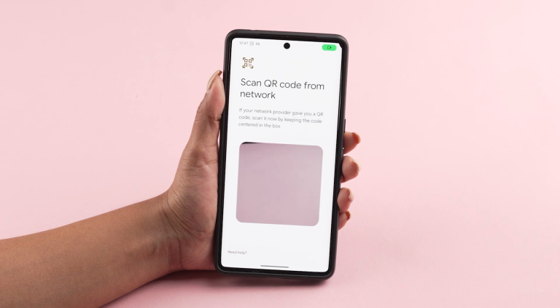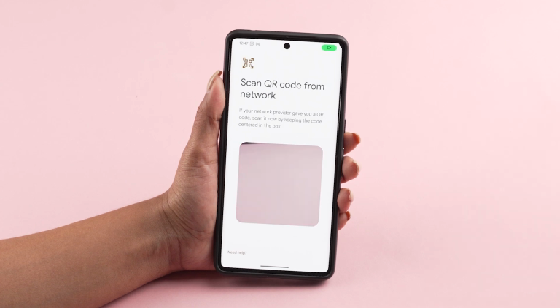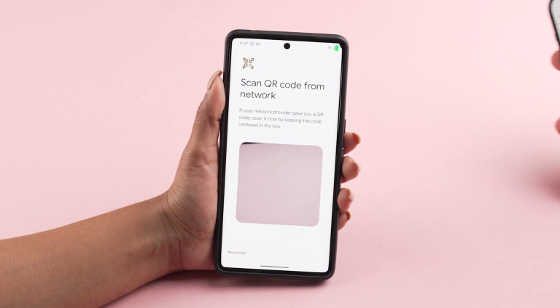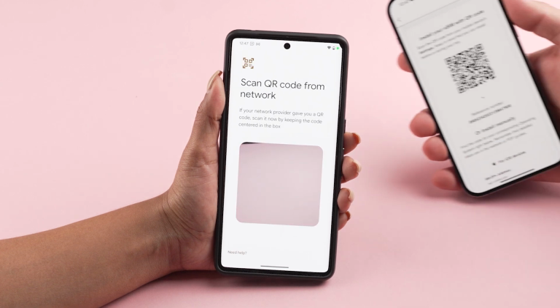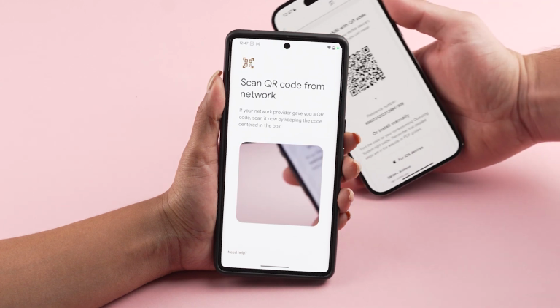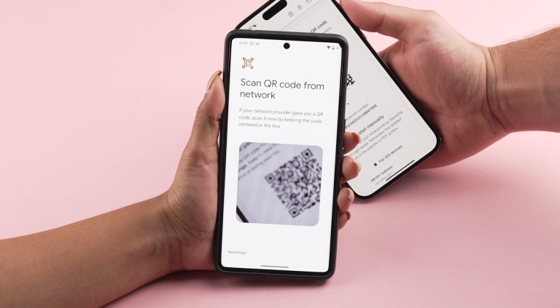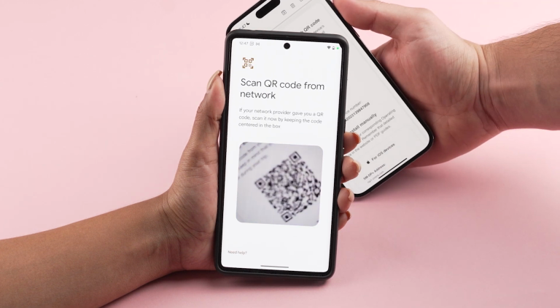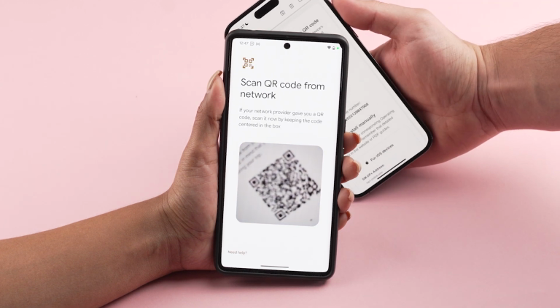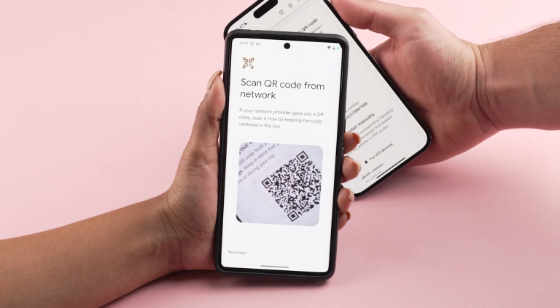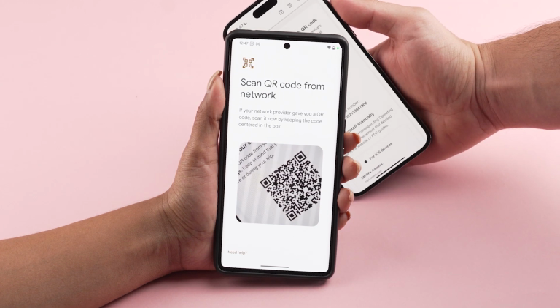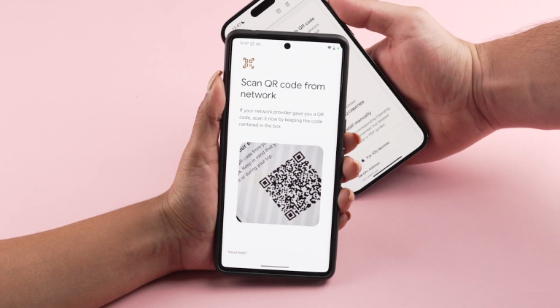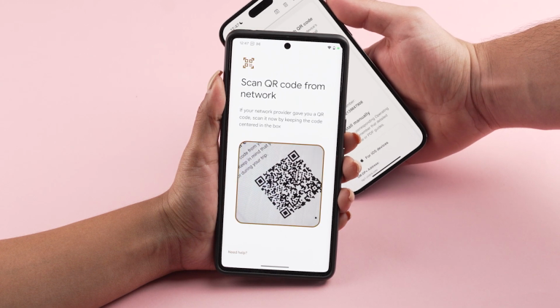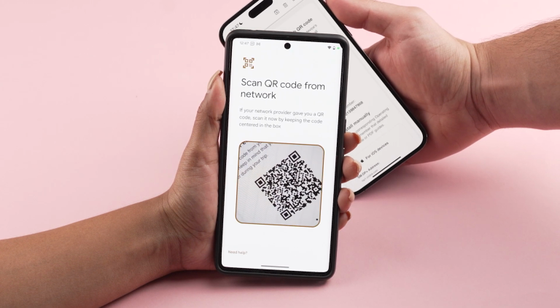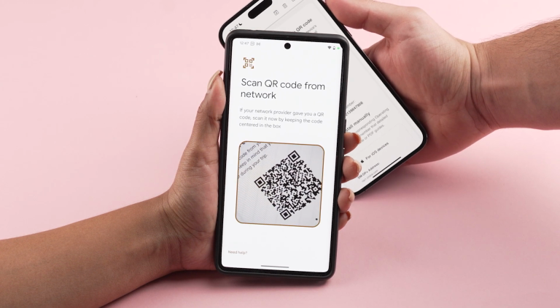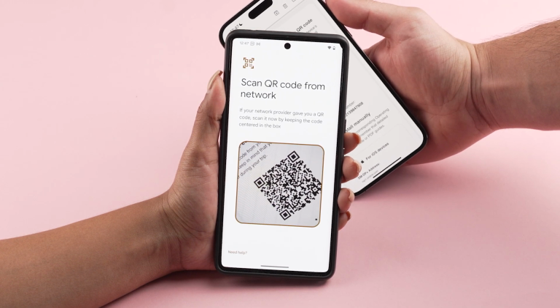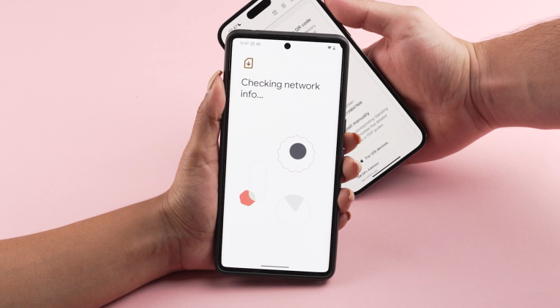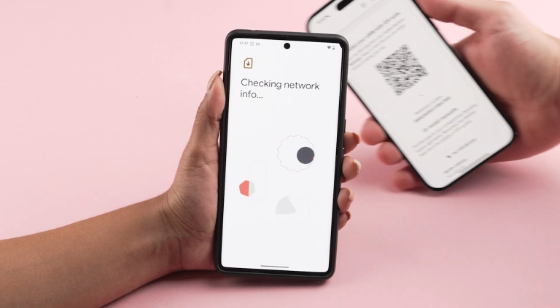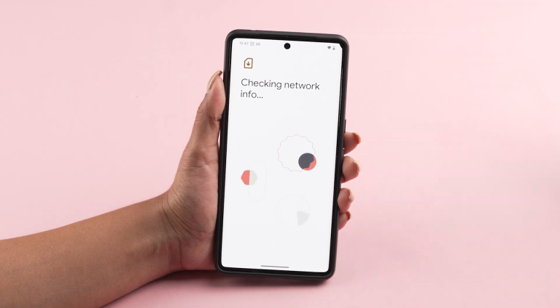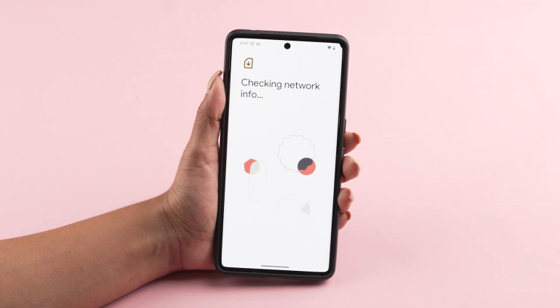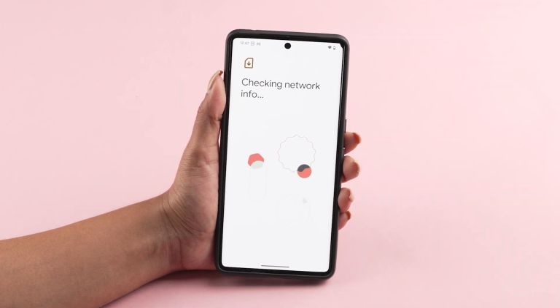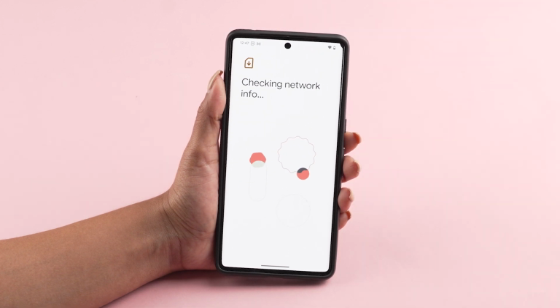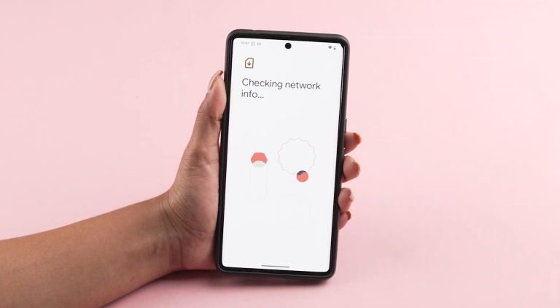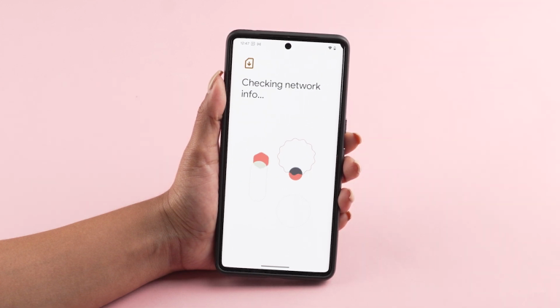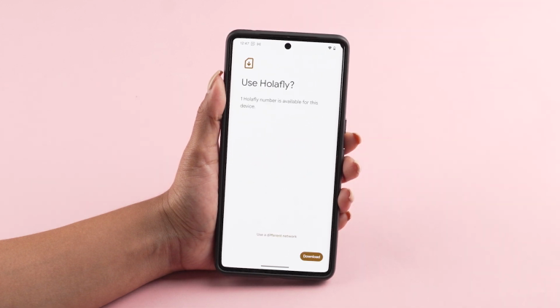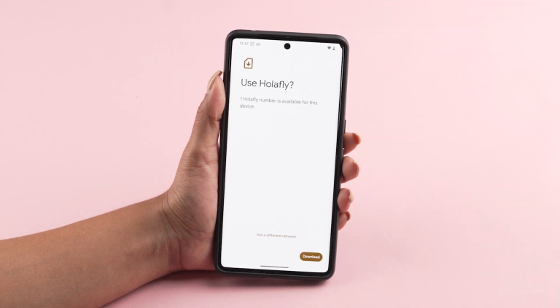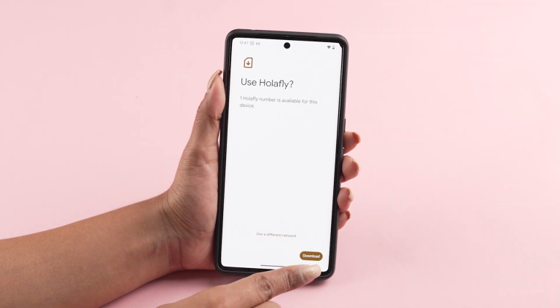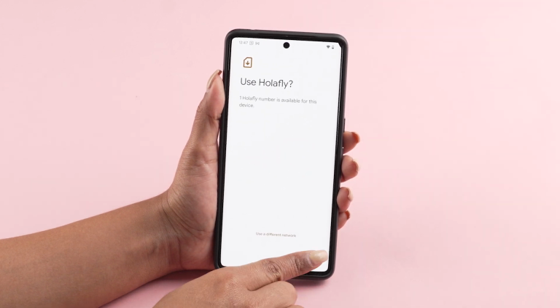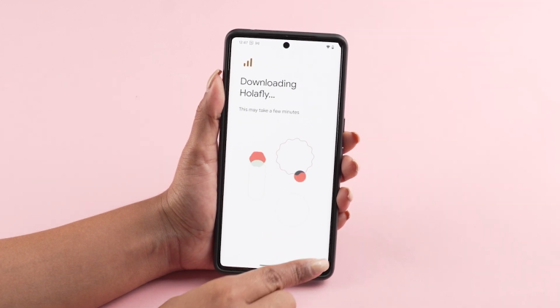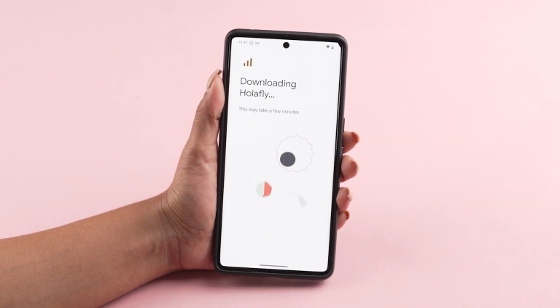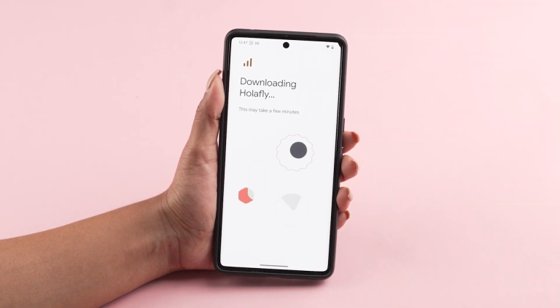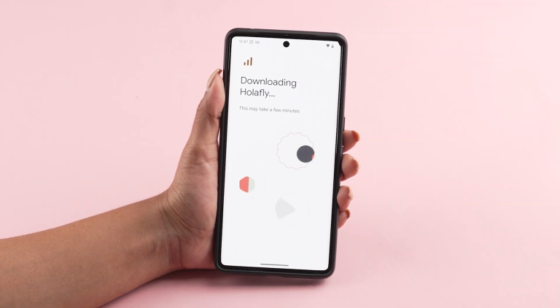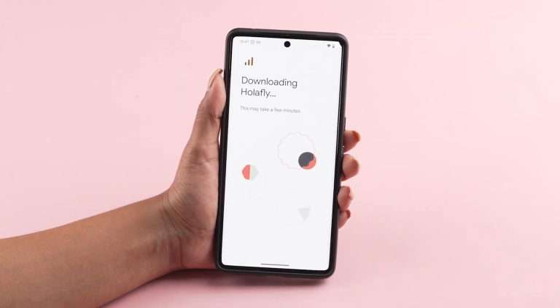Scan the QR code that we sent to your email. Tap Download to add the eSIM to your device.